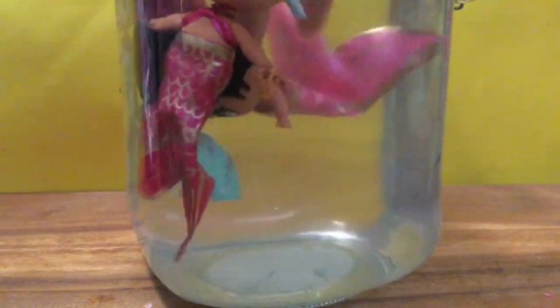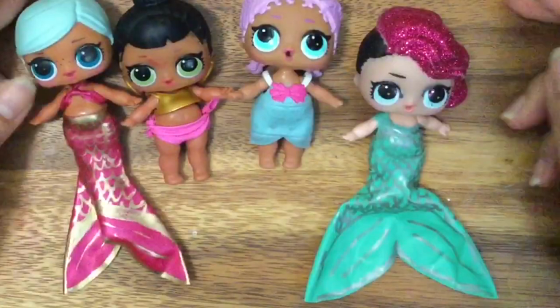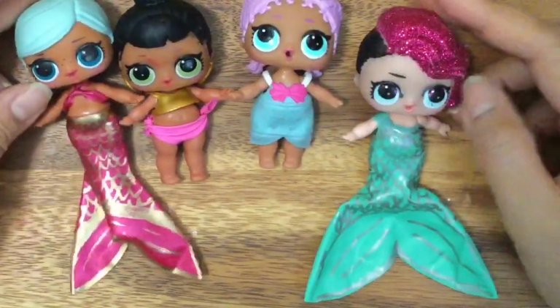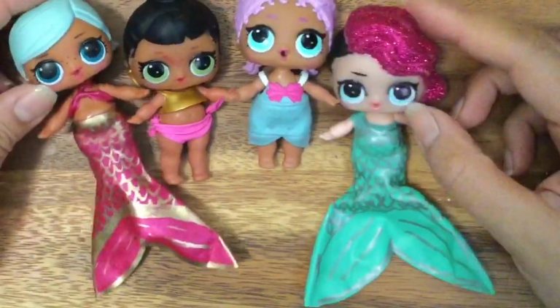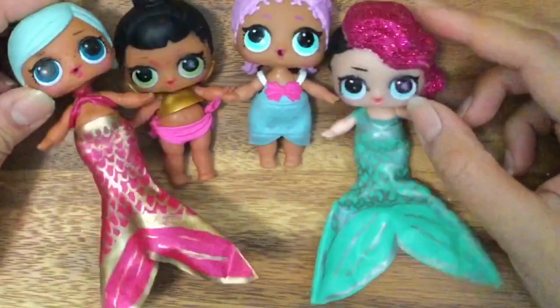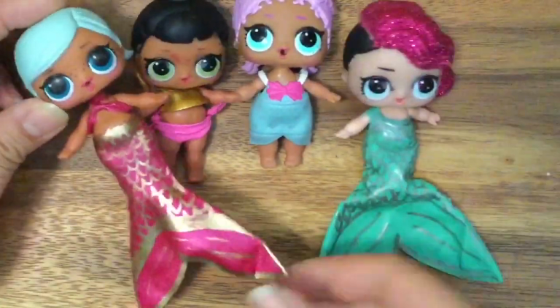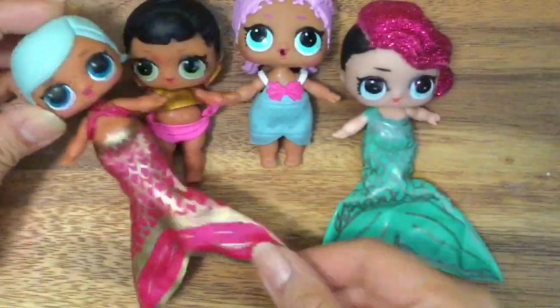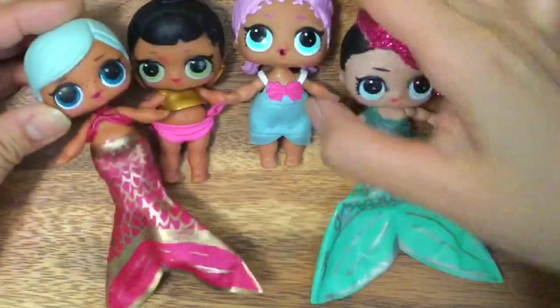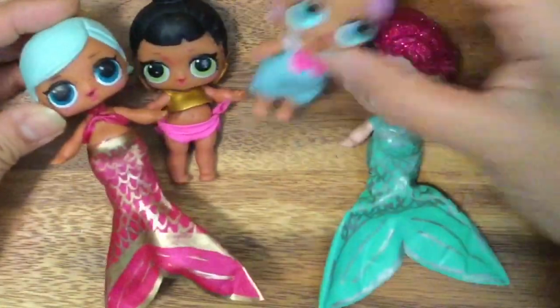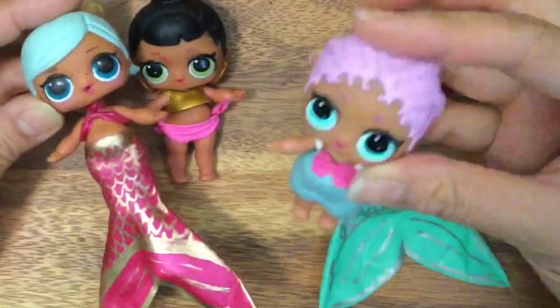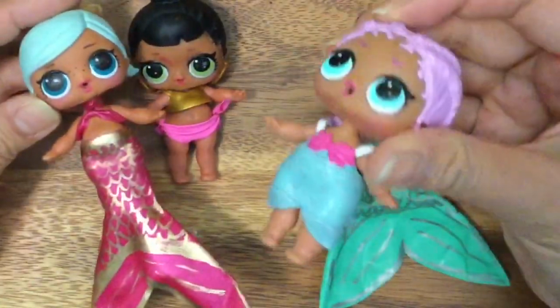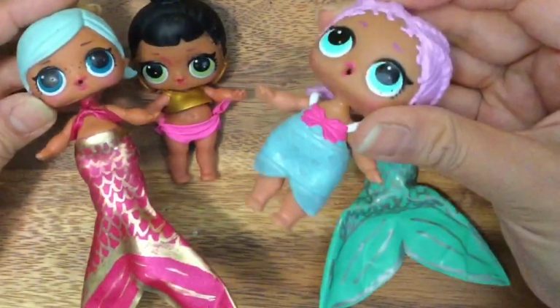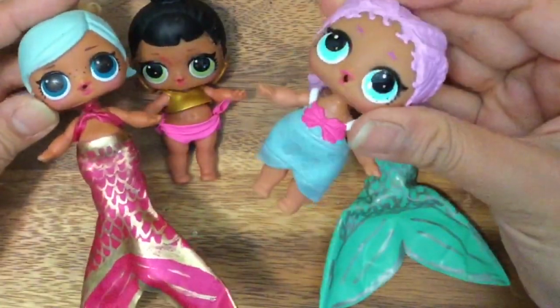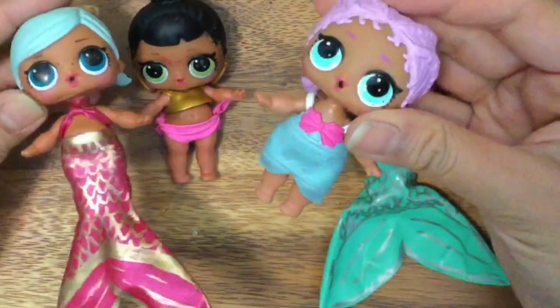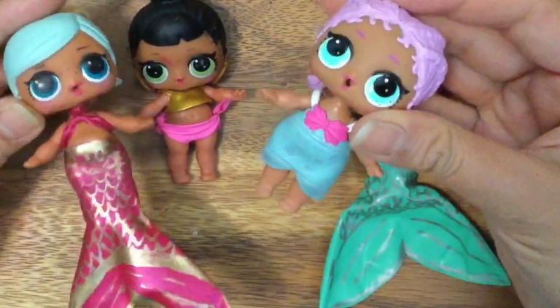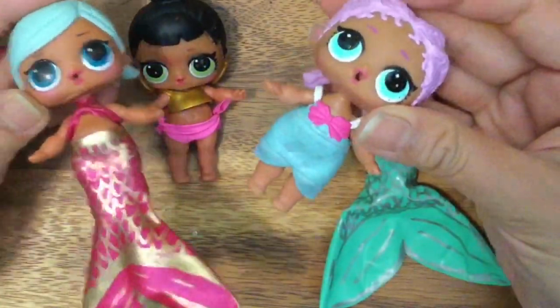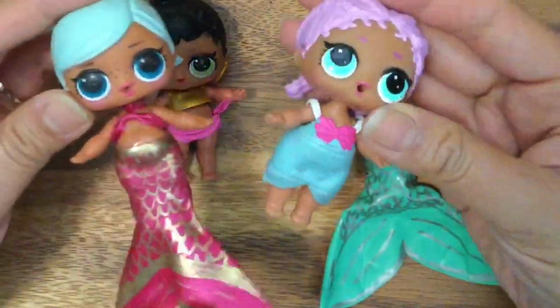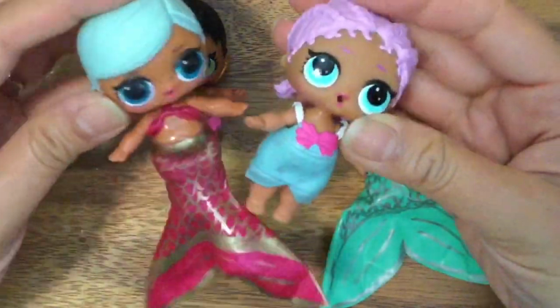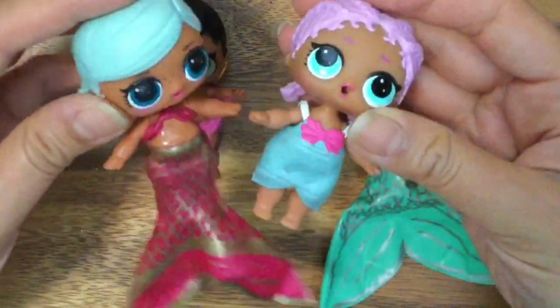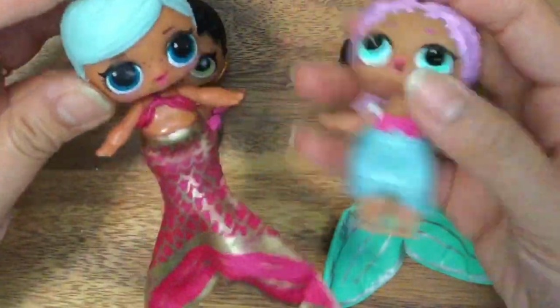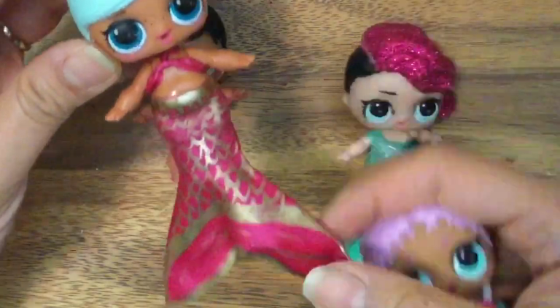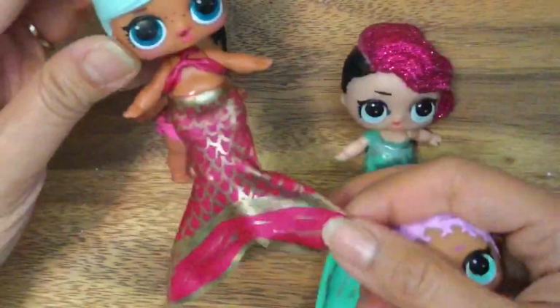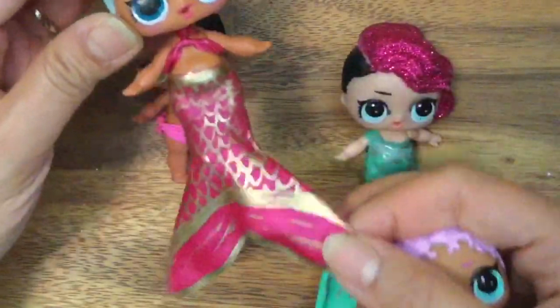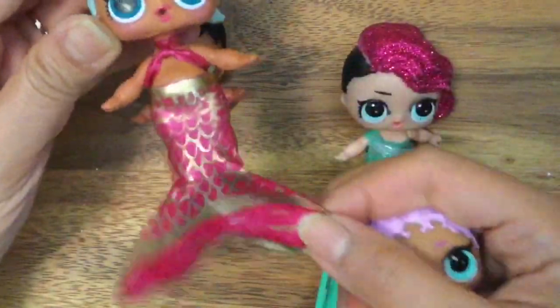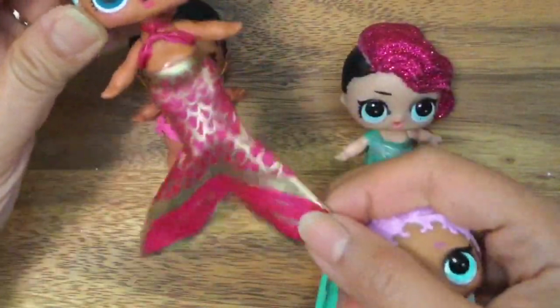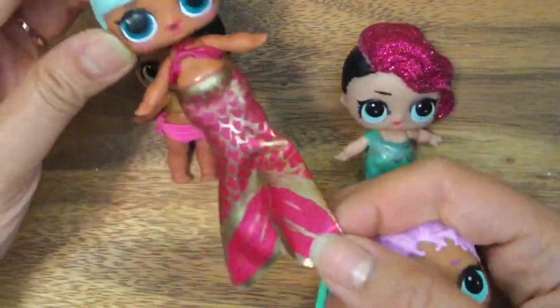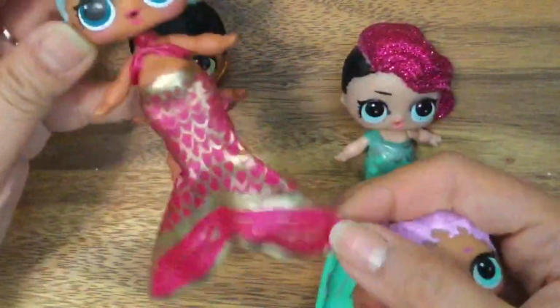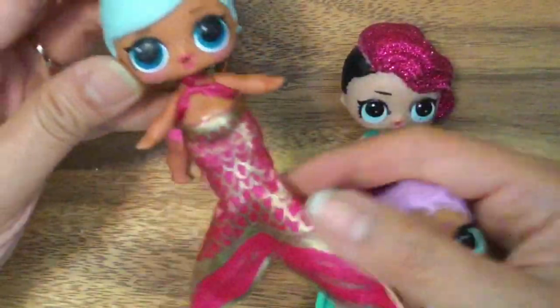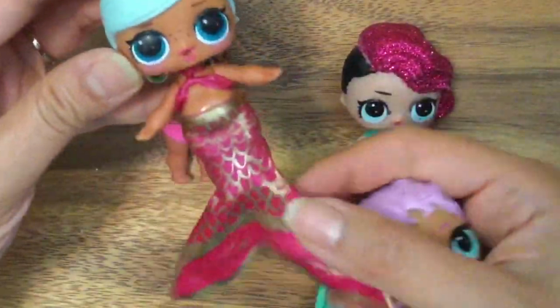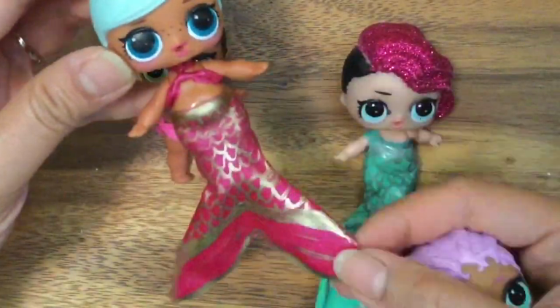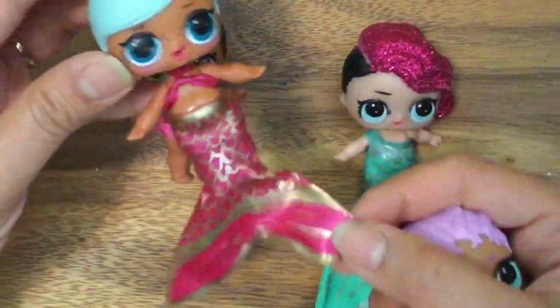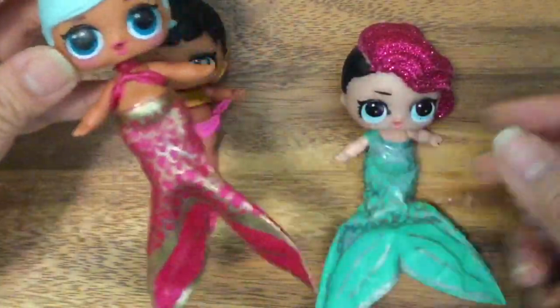Hey friends, look at what we have today. This is Mer Baby here and we are inspired by Mer Baby and we are going to show you how to make these awesome mermaid tails.